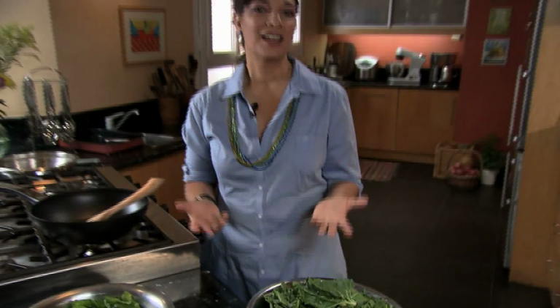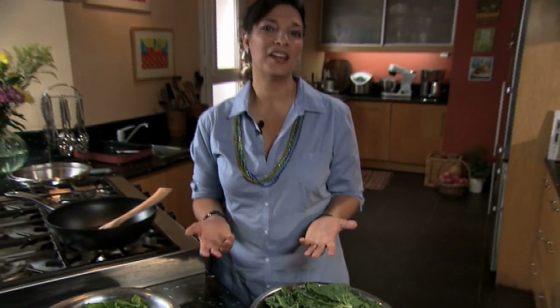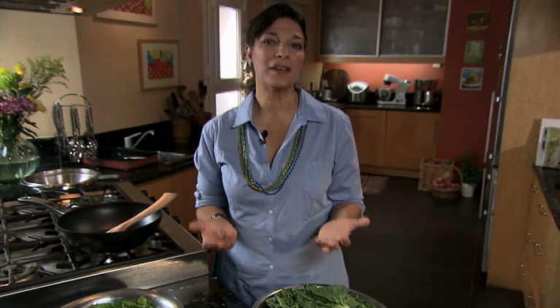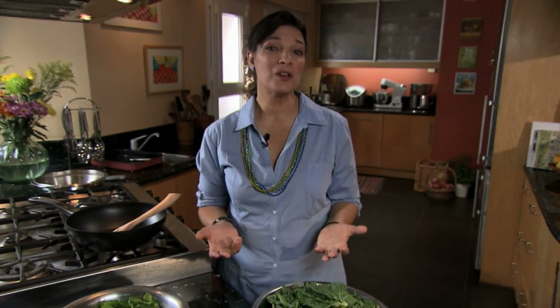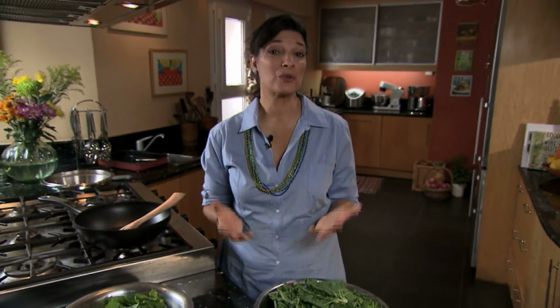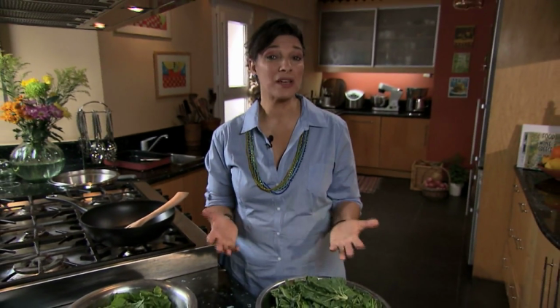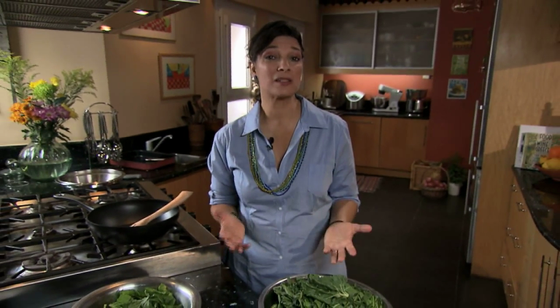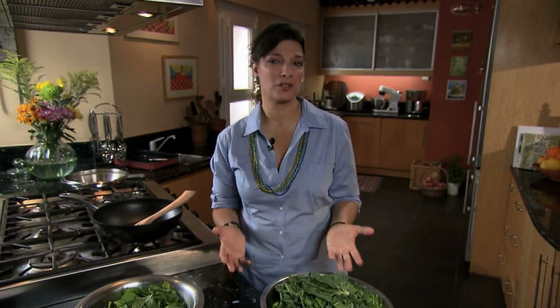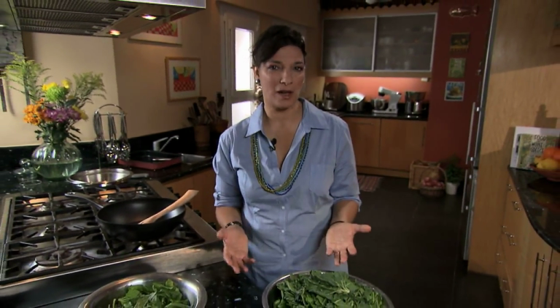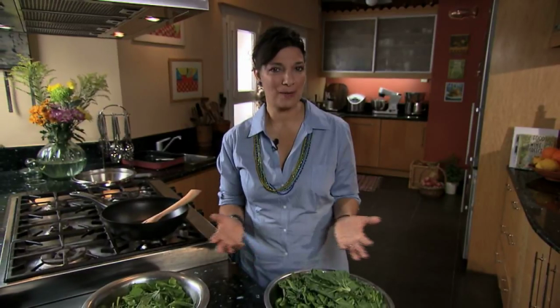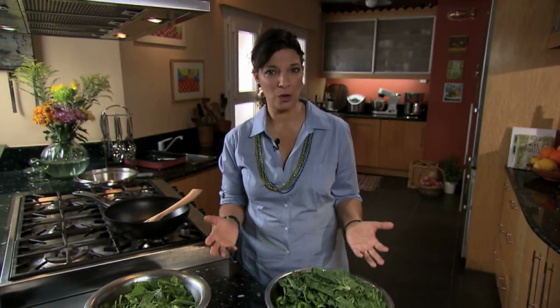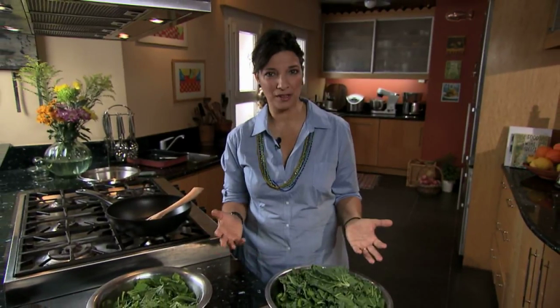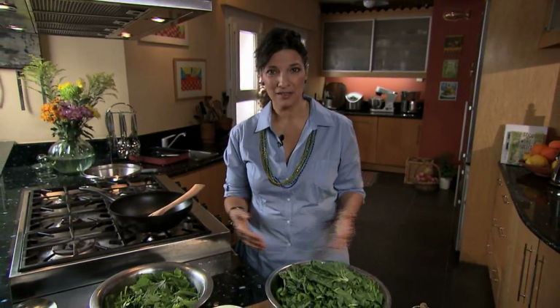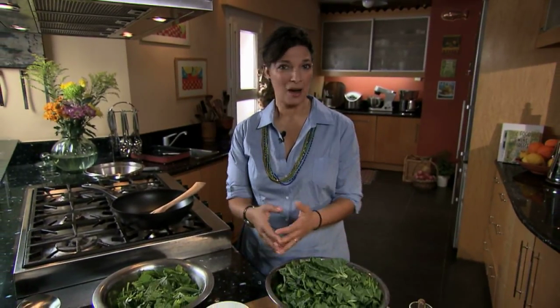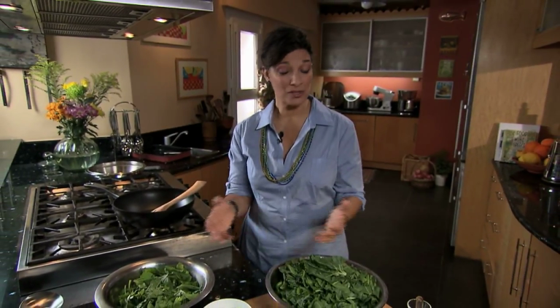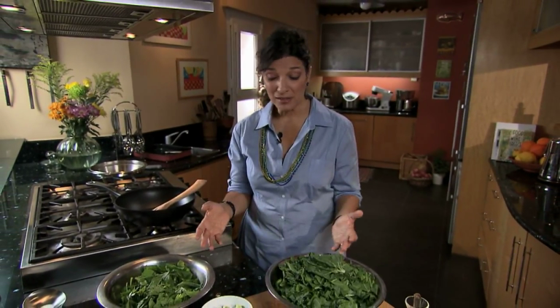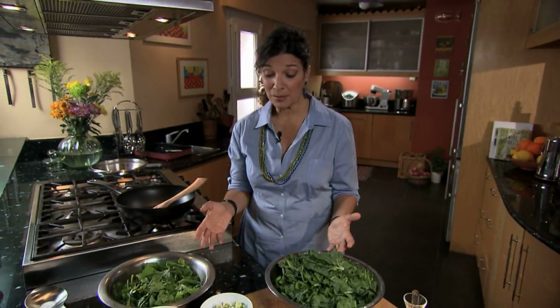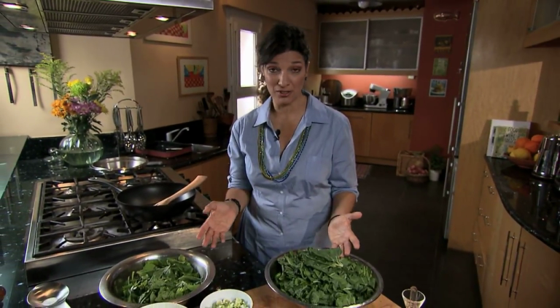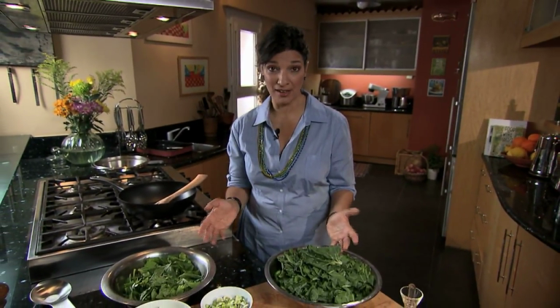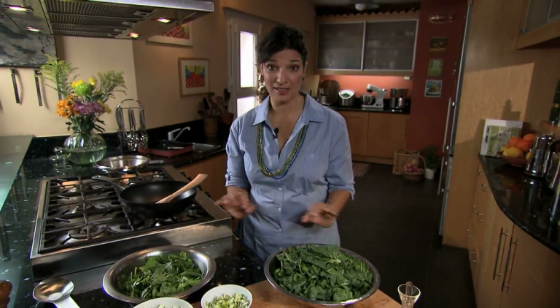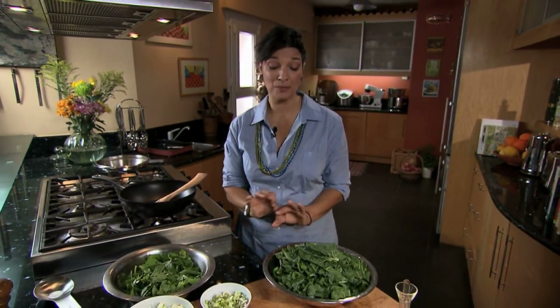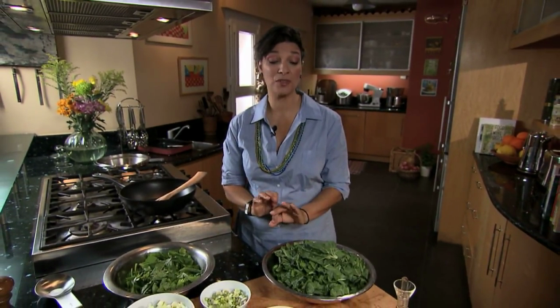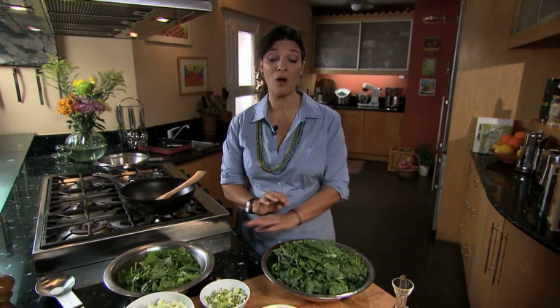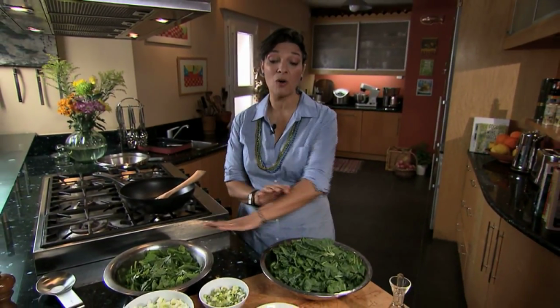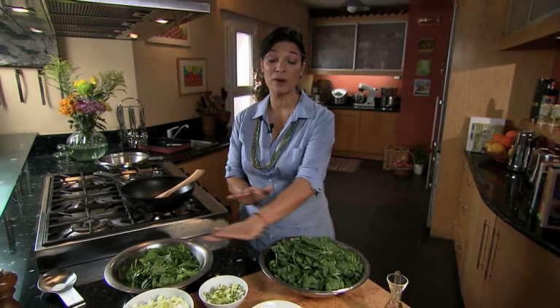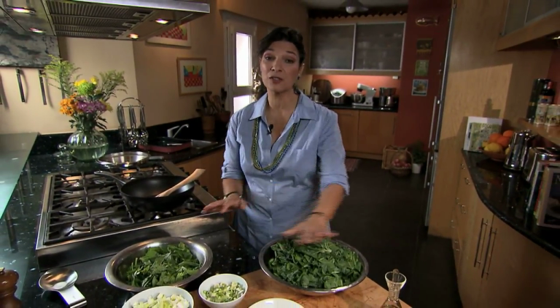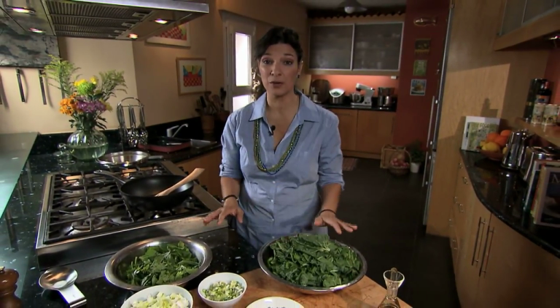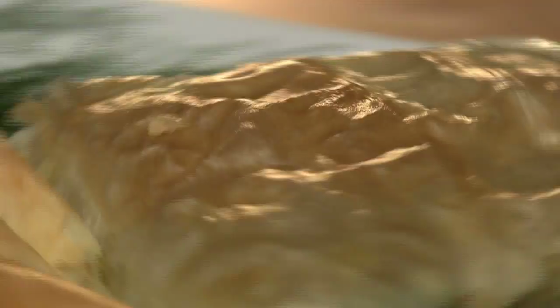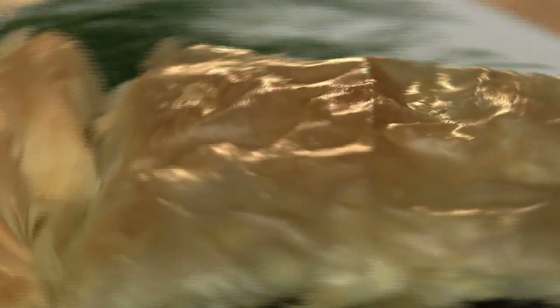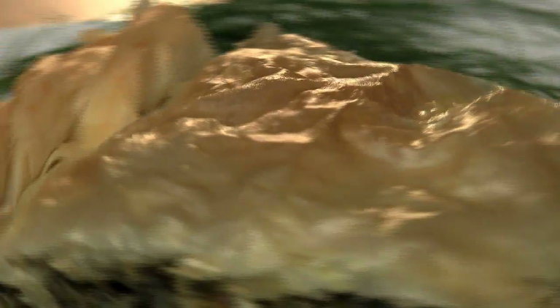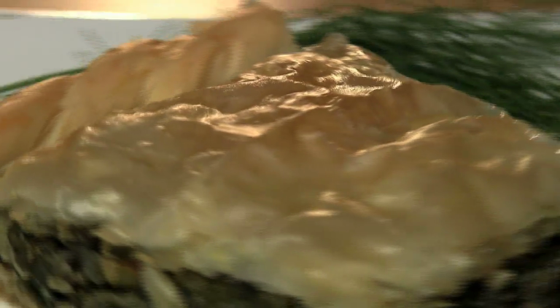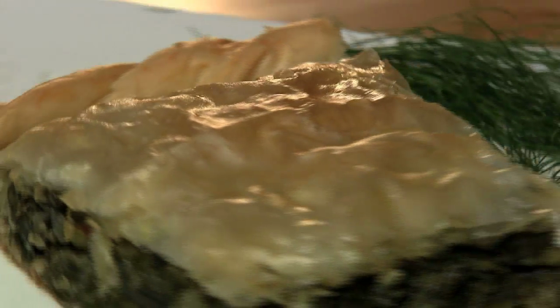Everybody knows Greek spinach pie, spanakopita. I'm doing something similar today, except with a whole range of greens, spinach included.